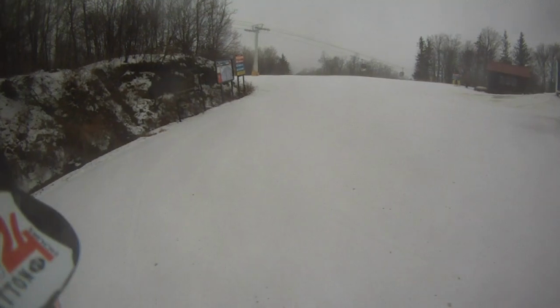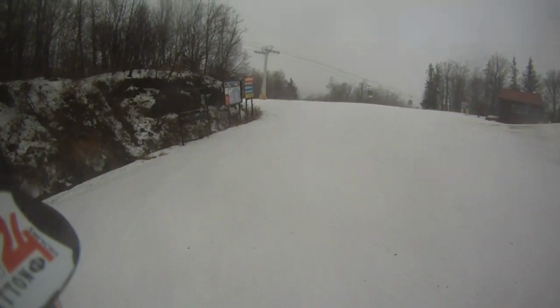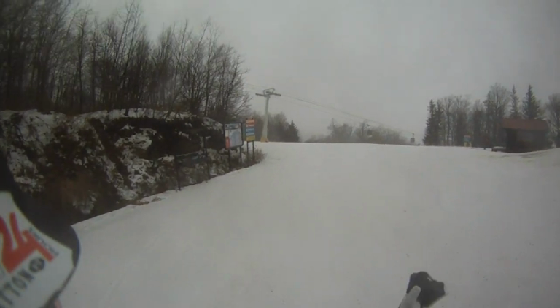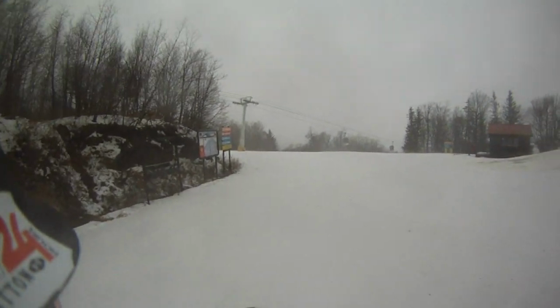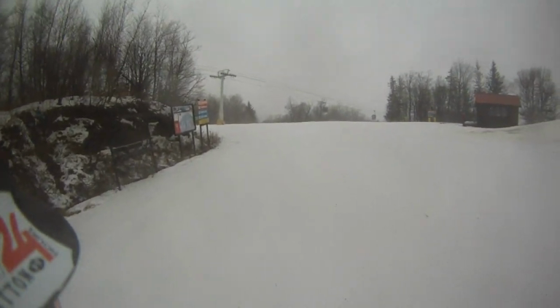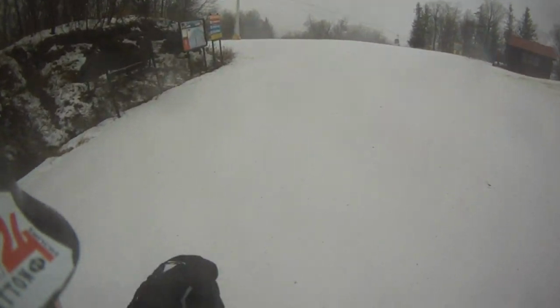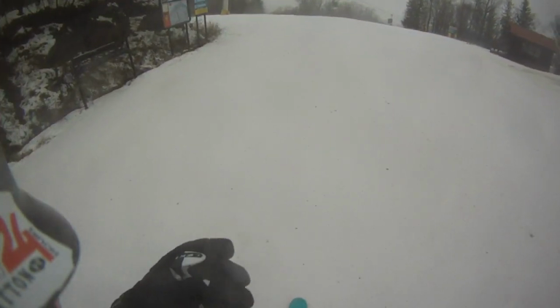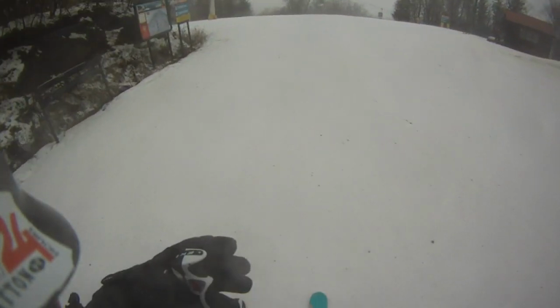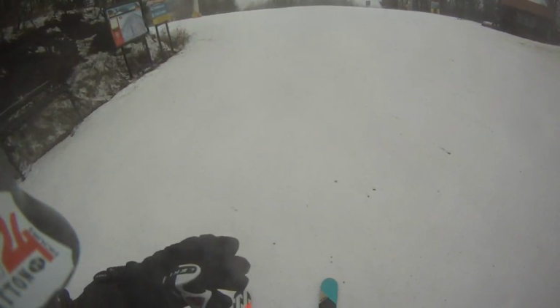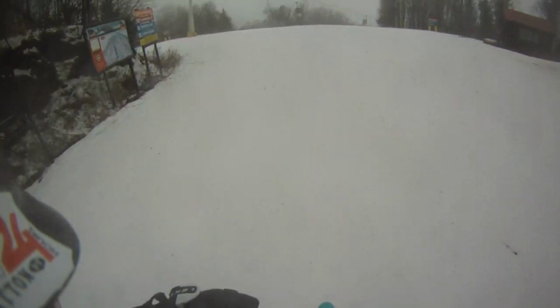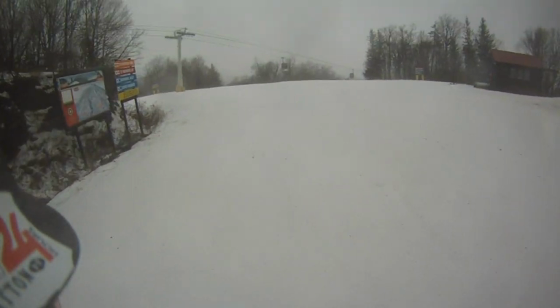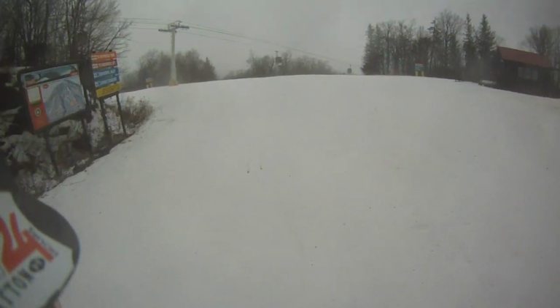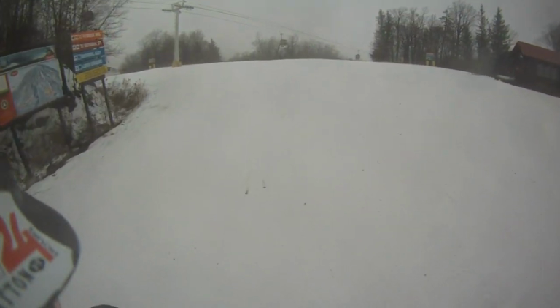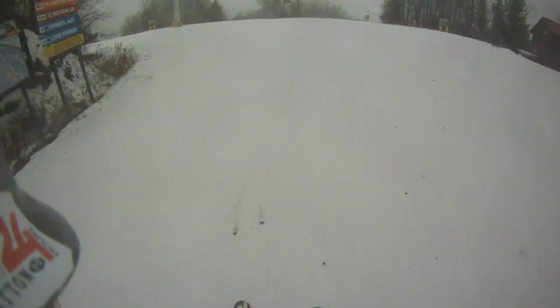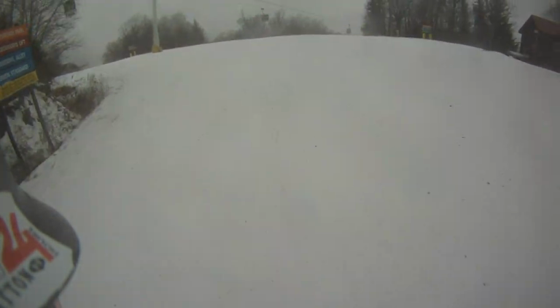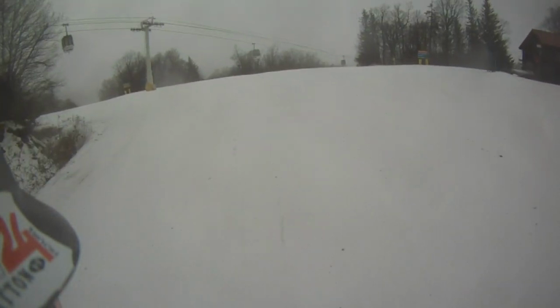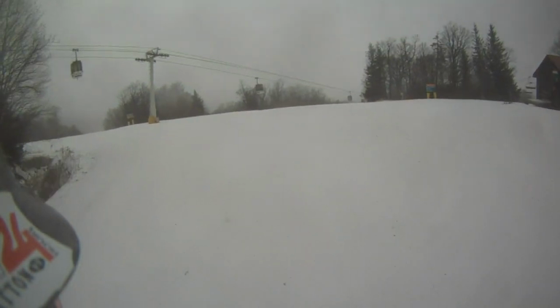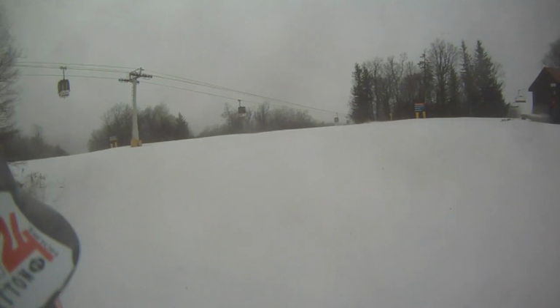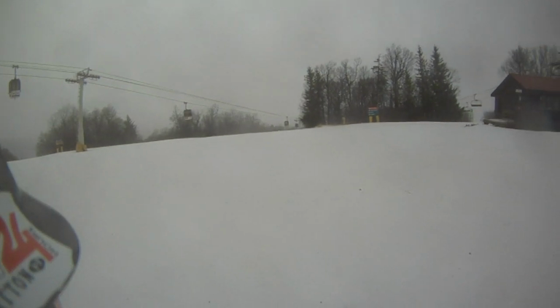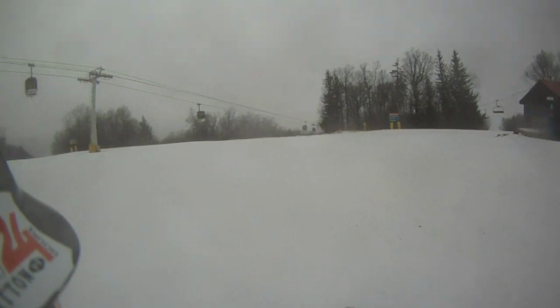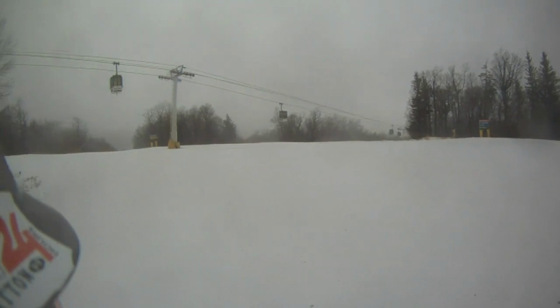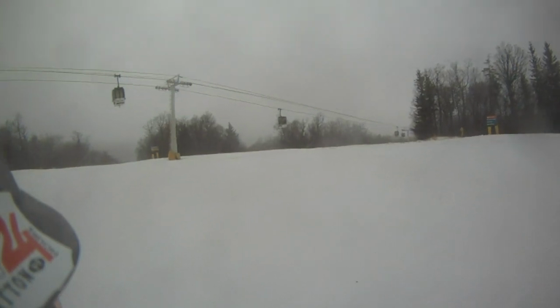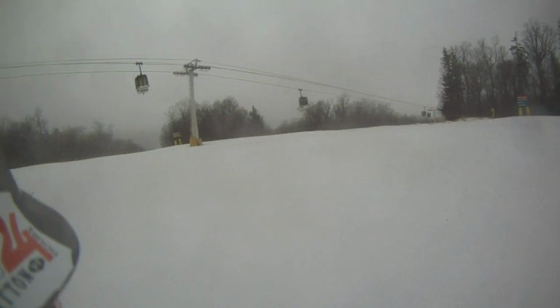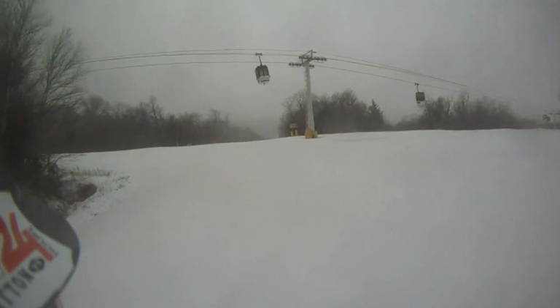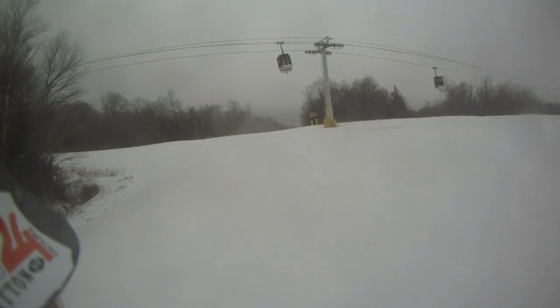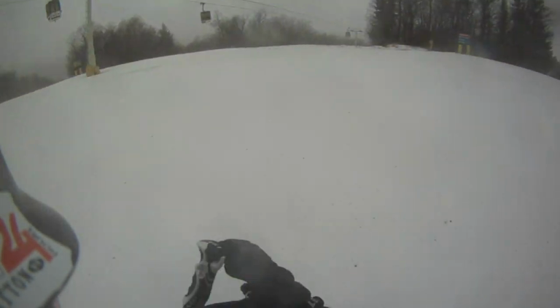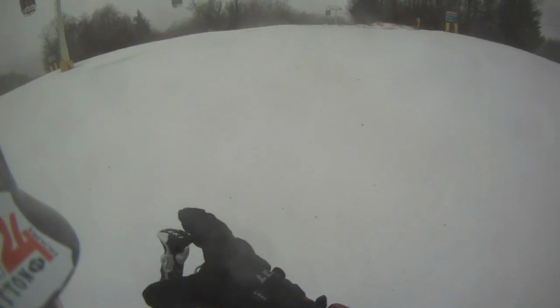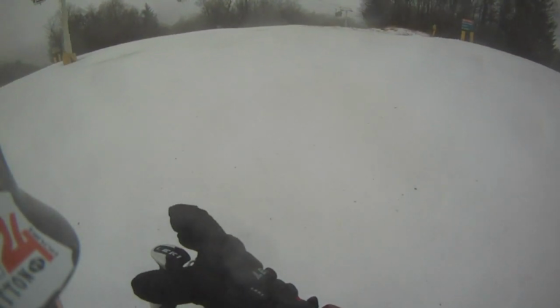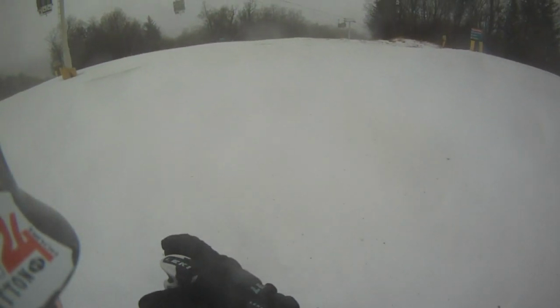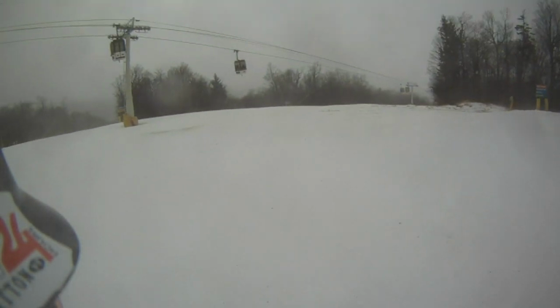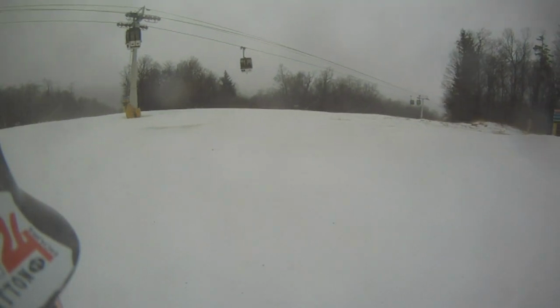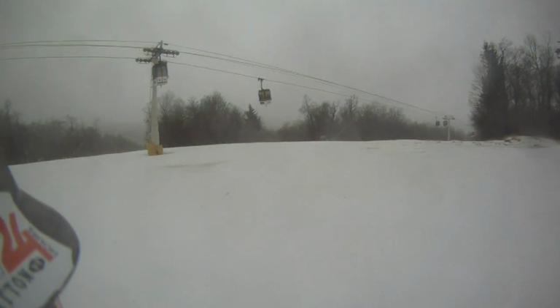All right, Ski House Stratton fans, I told you I would ski some of this stuff down here for you, the families, so you can see what's available.